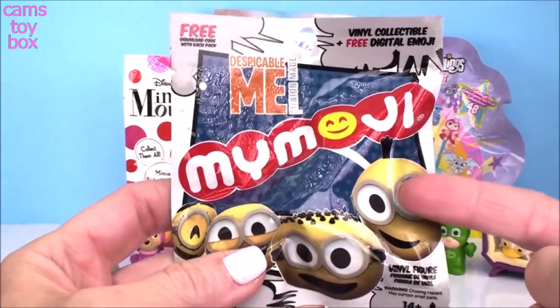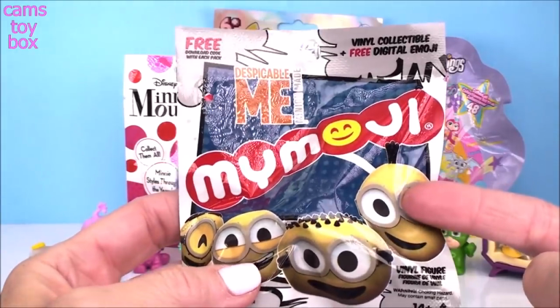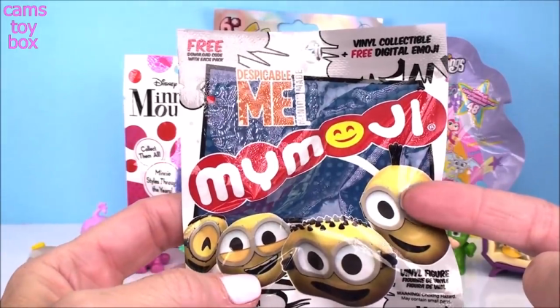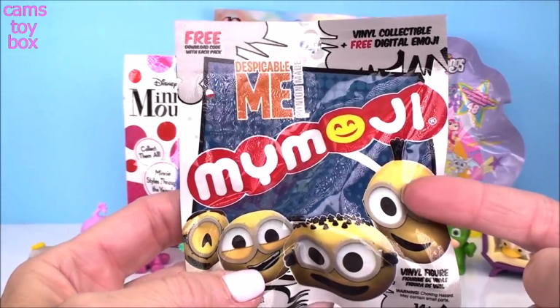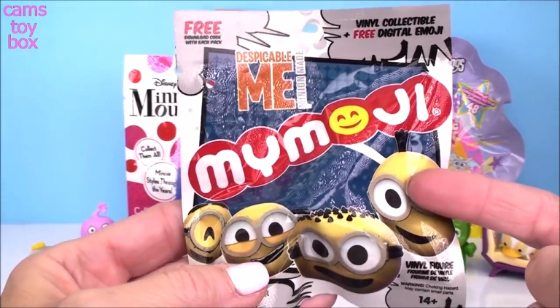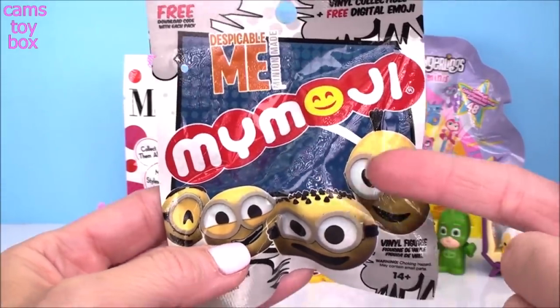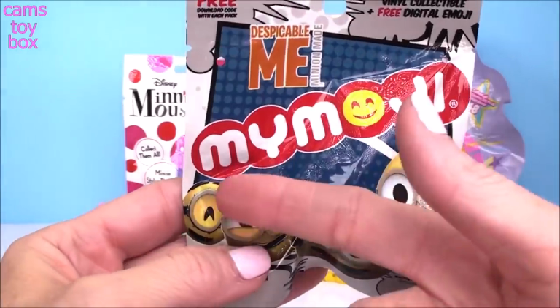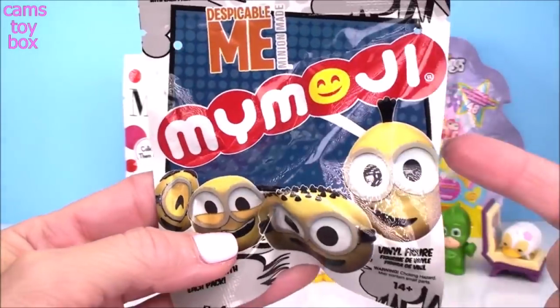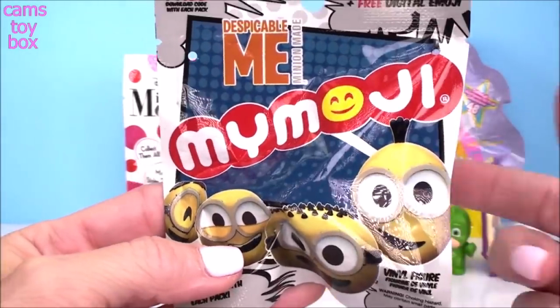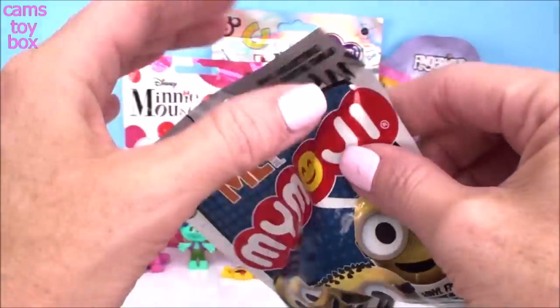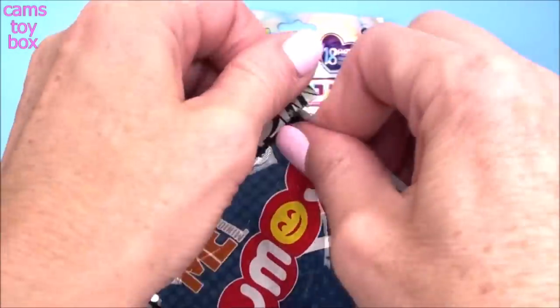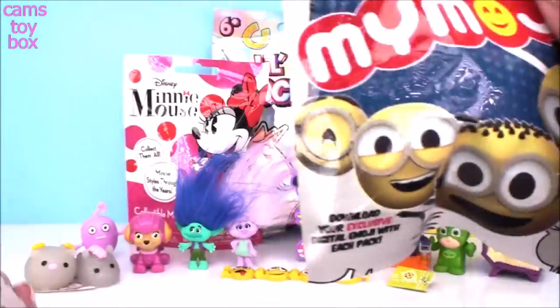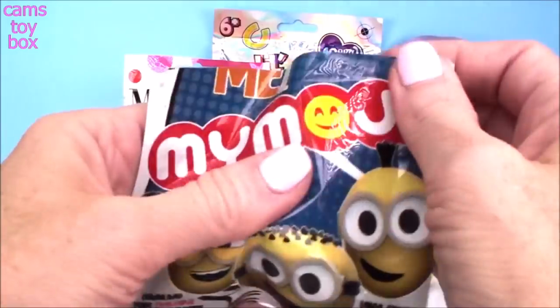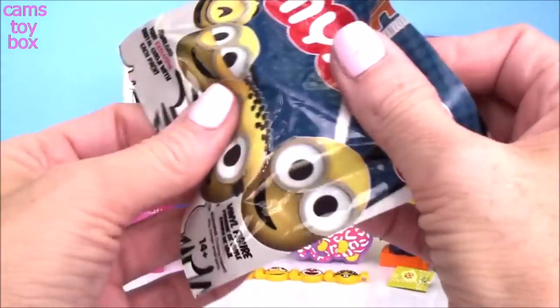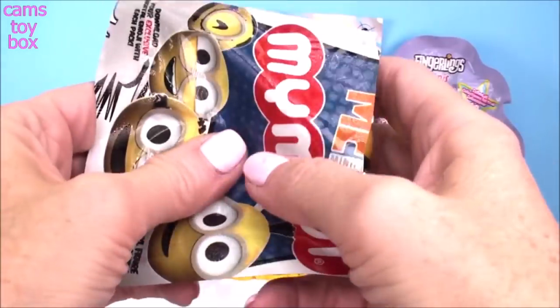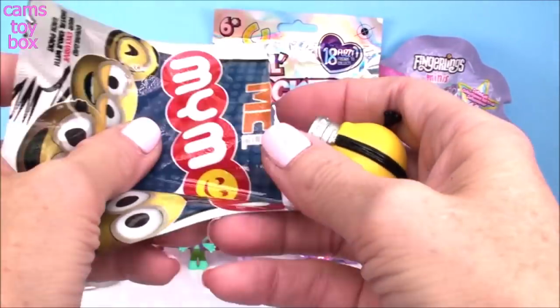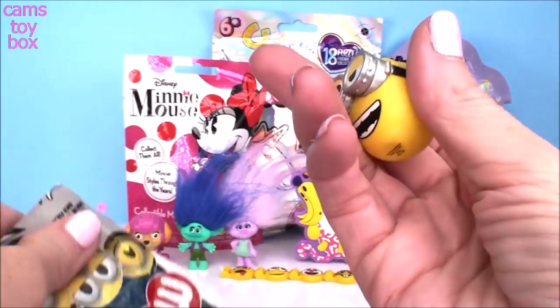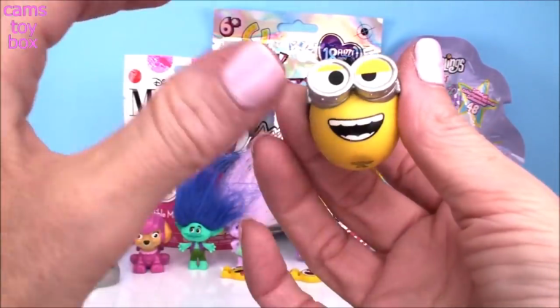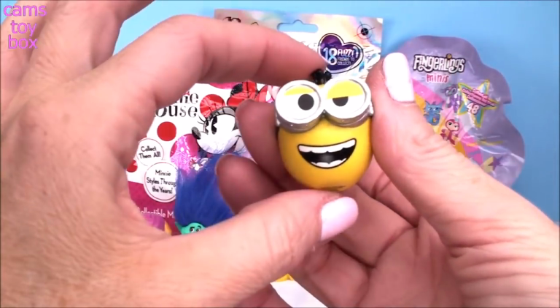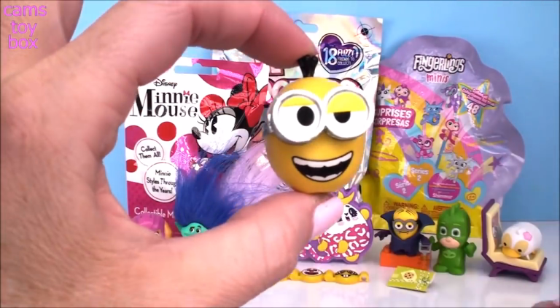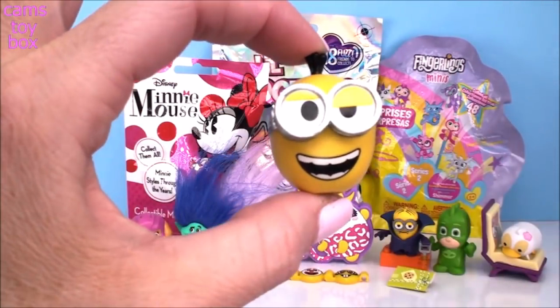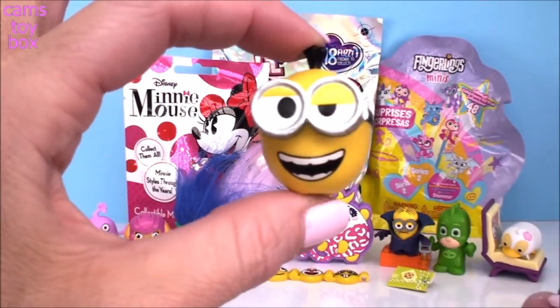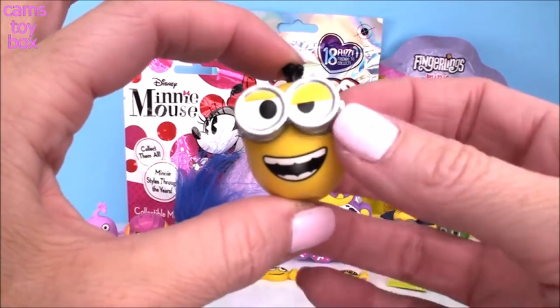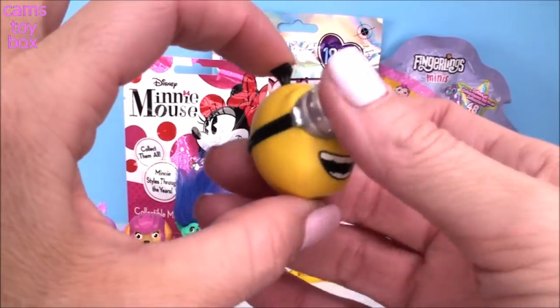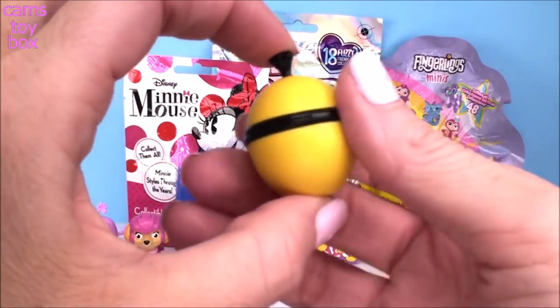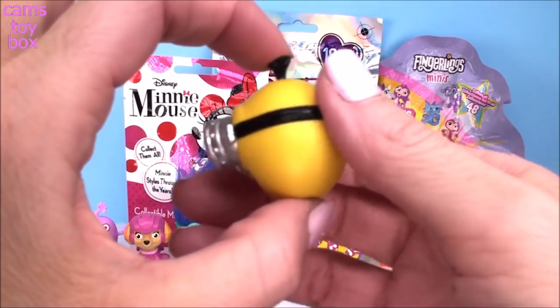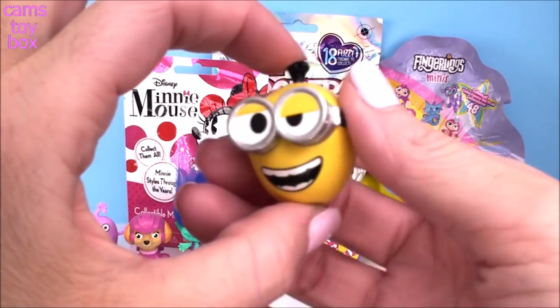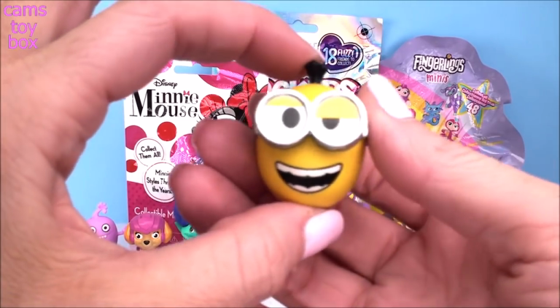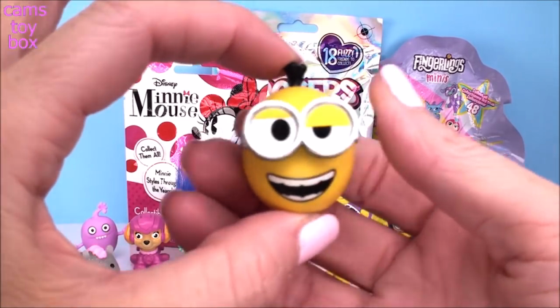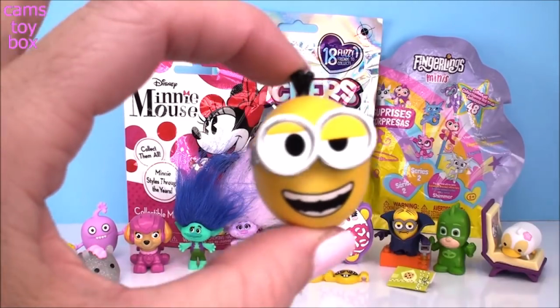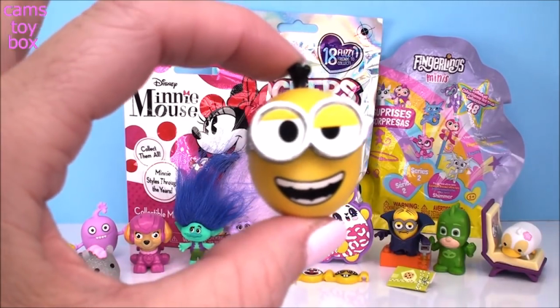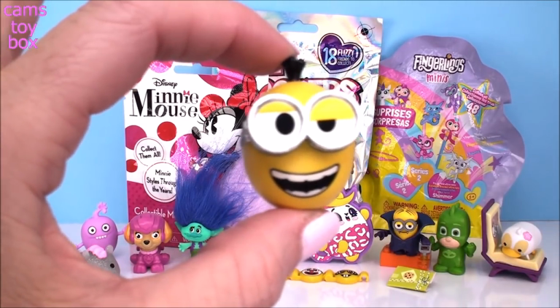Our next blind bag is another Despicable Me one called My Moji. Inside you get a little minion head. How cute is that? Oh, that's a lot of super awesome minion.